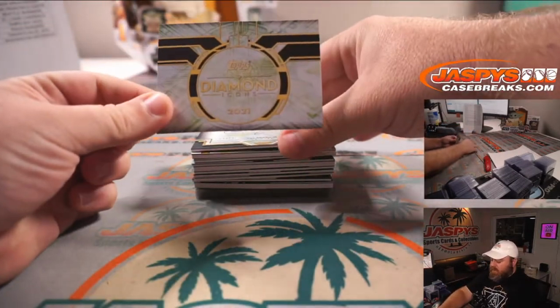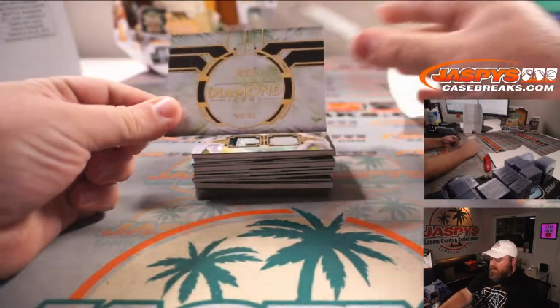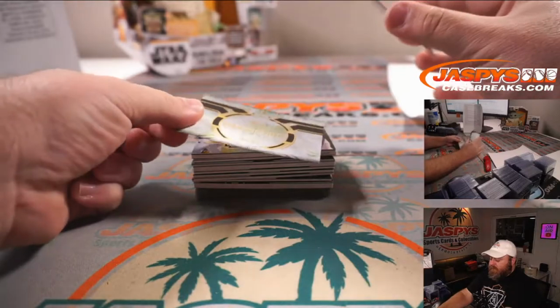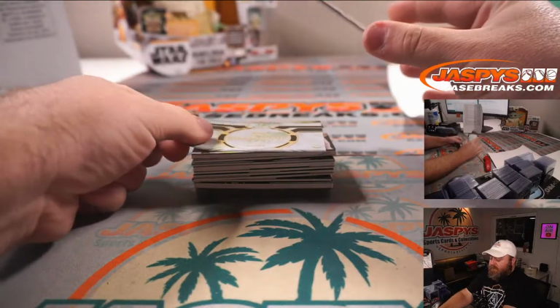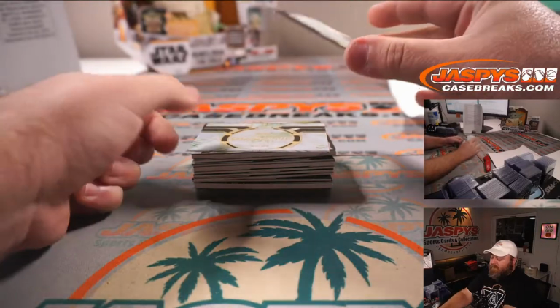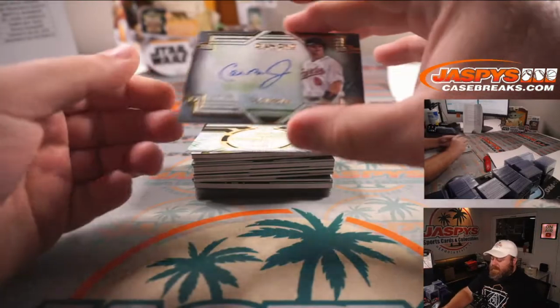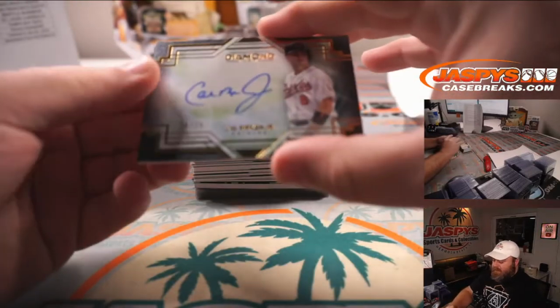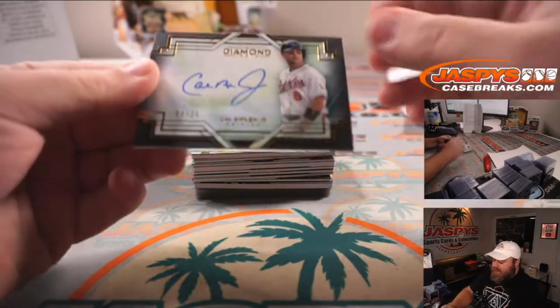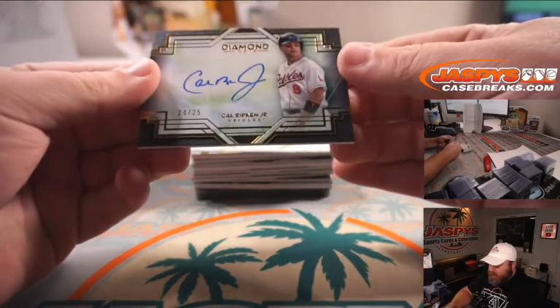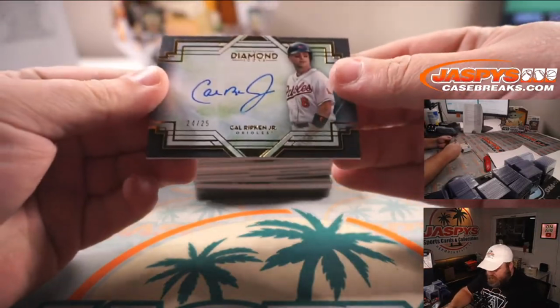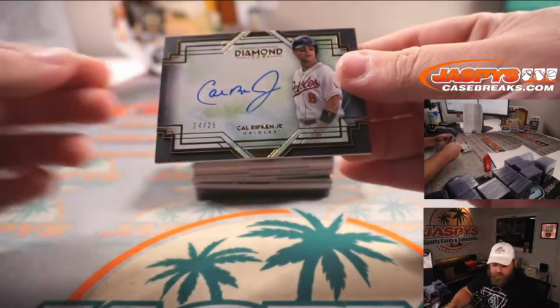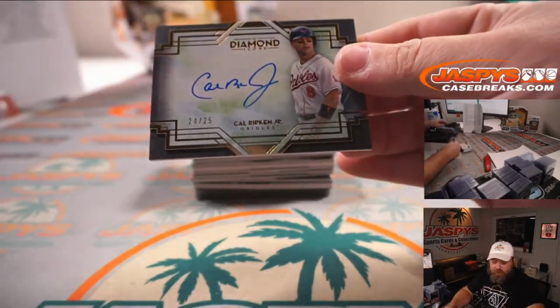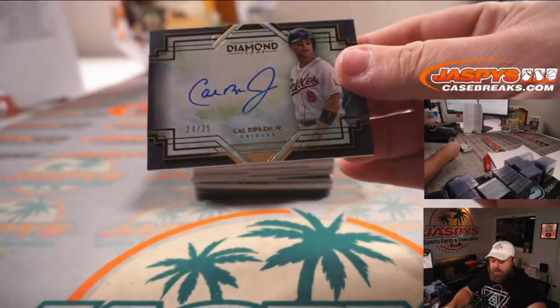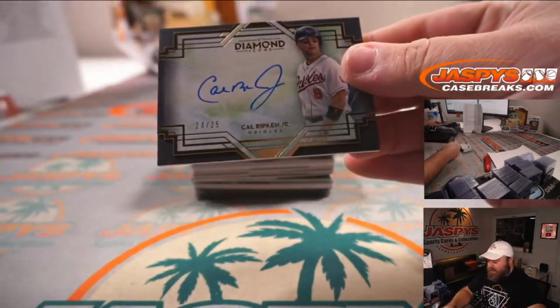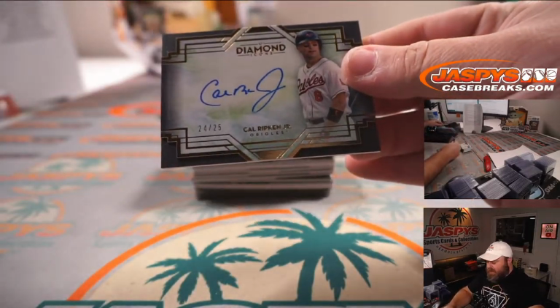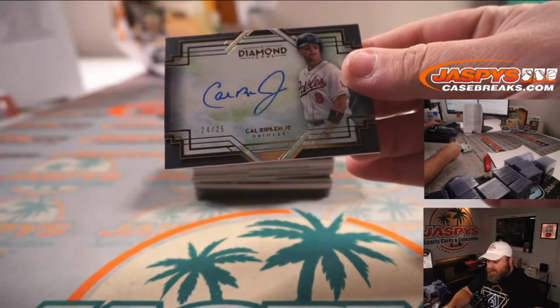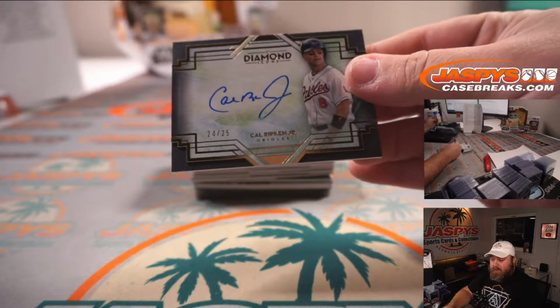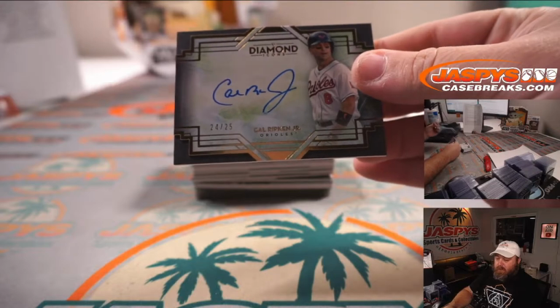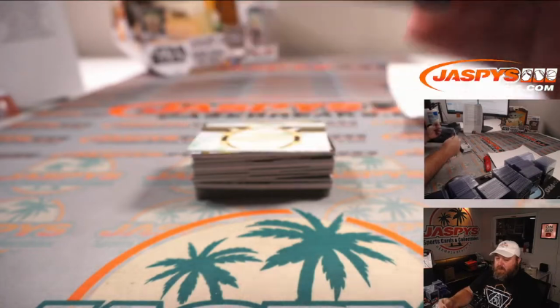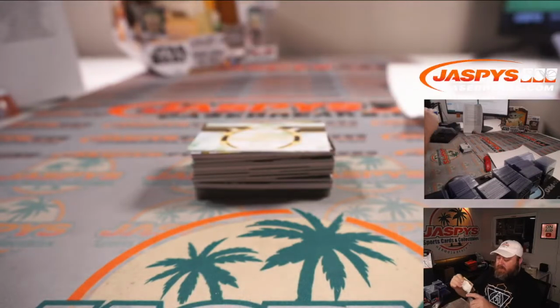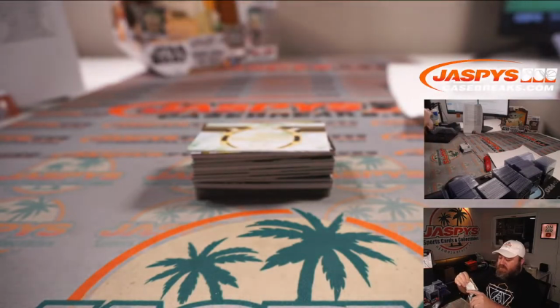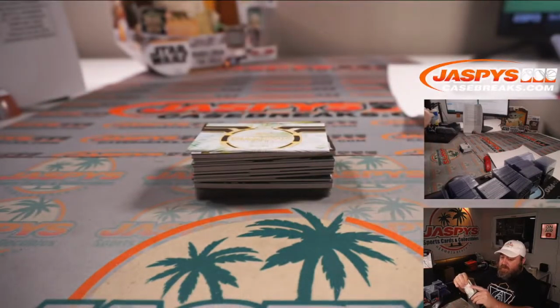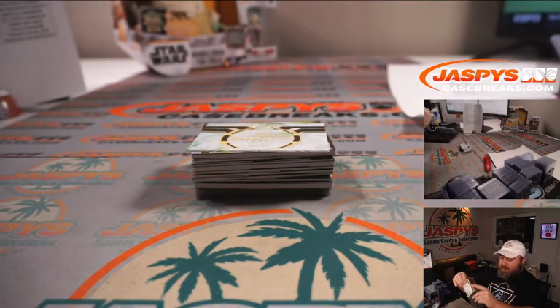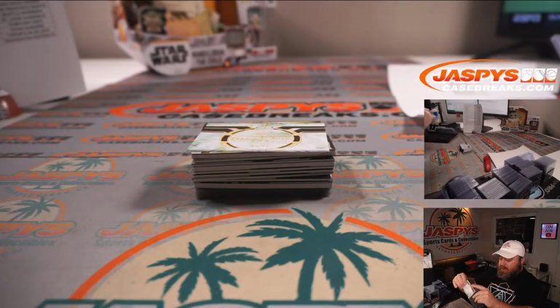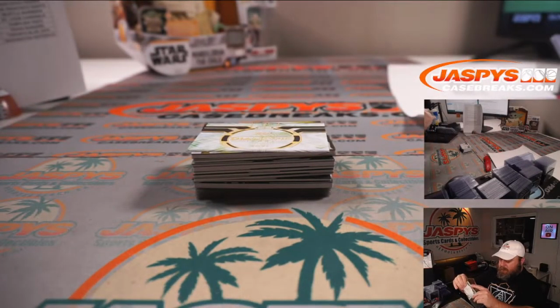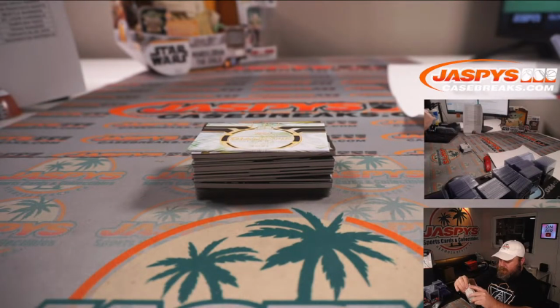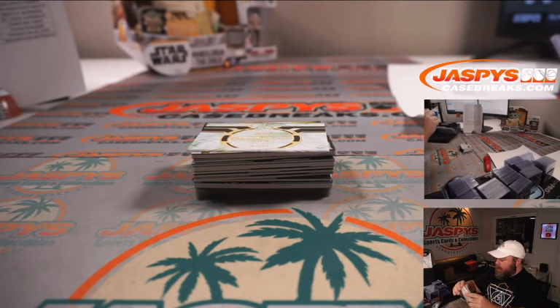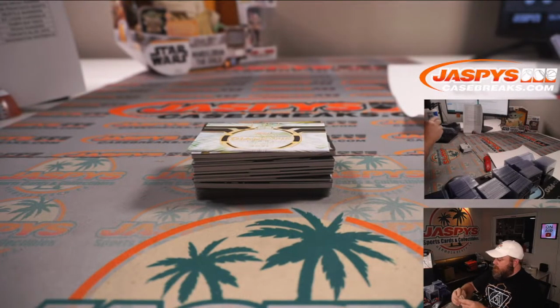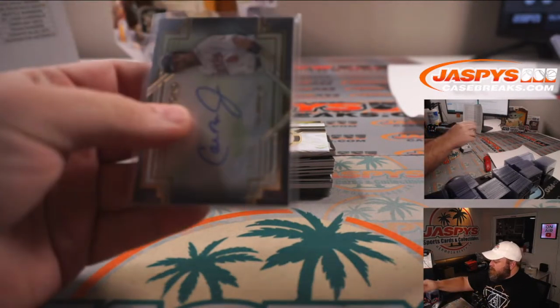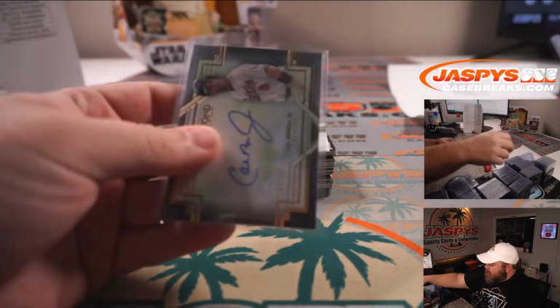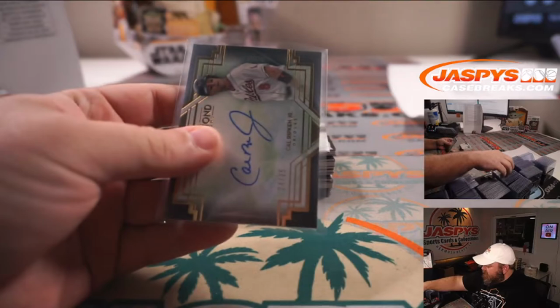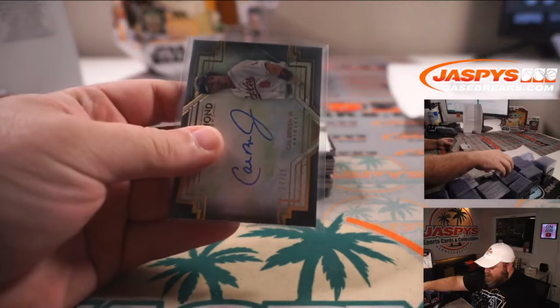Our first hit right off the bat is Cal Ripken Jr., 24 out of 25, for the Baltimore Orioles and Sean O'Leary. Good name to start with.